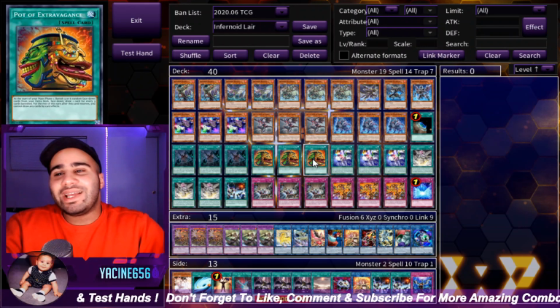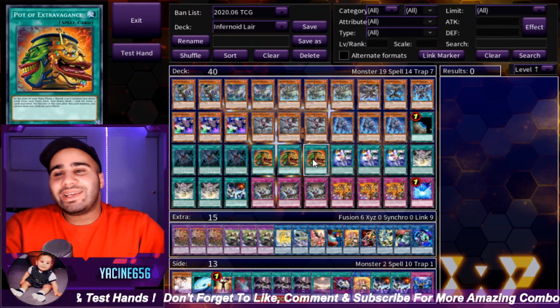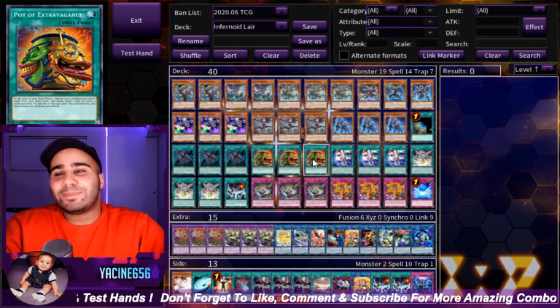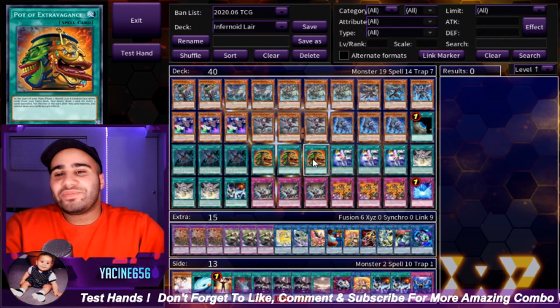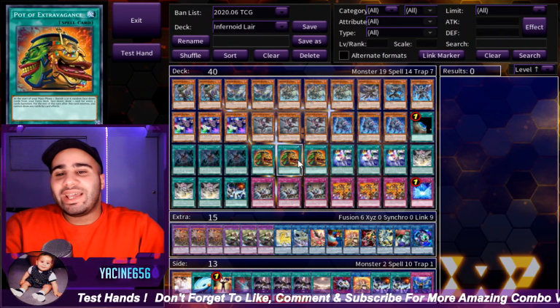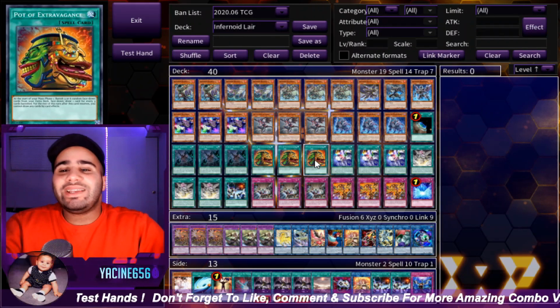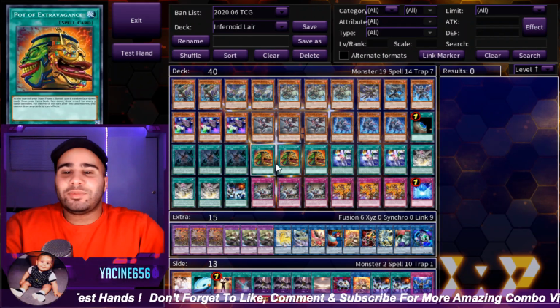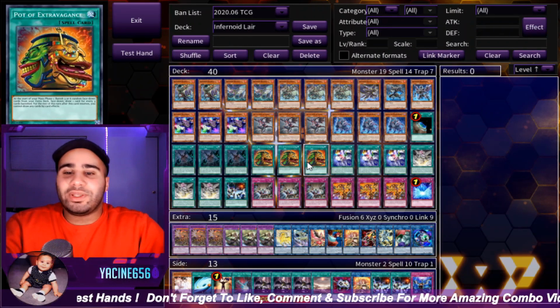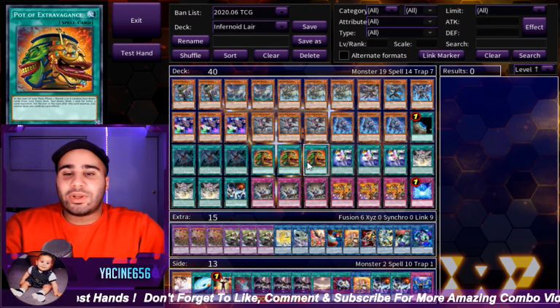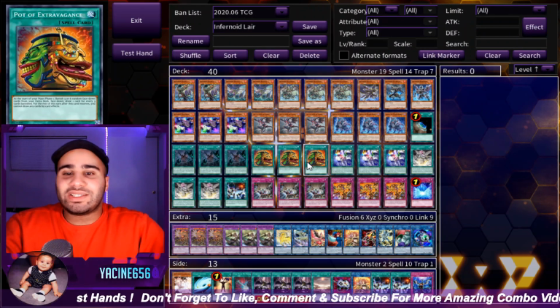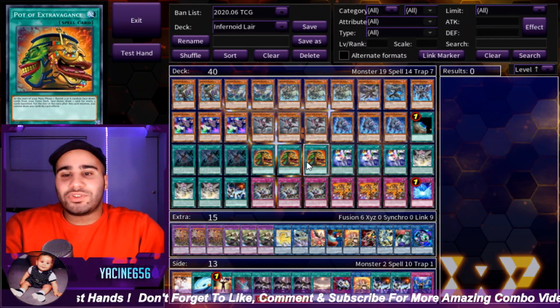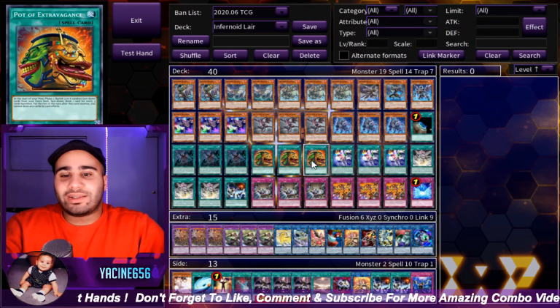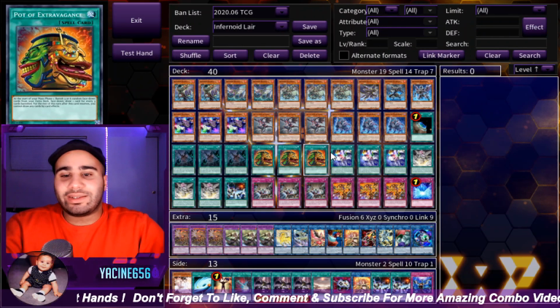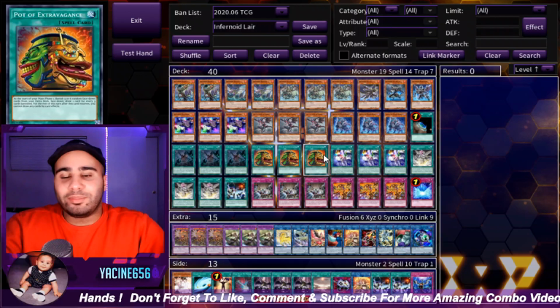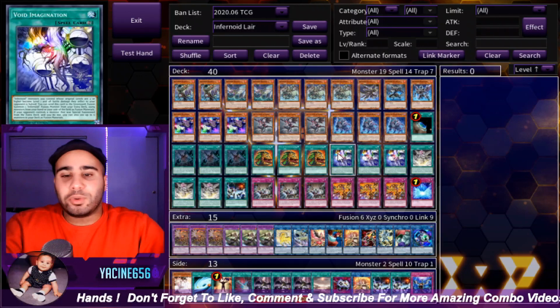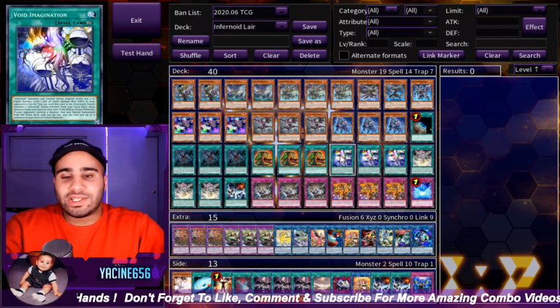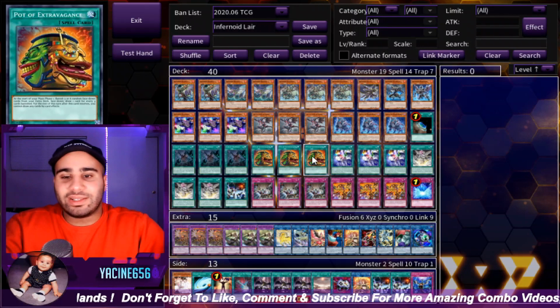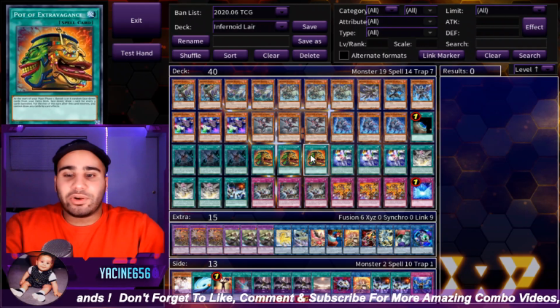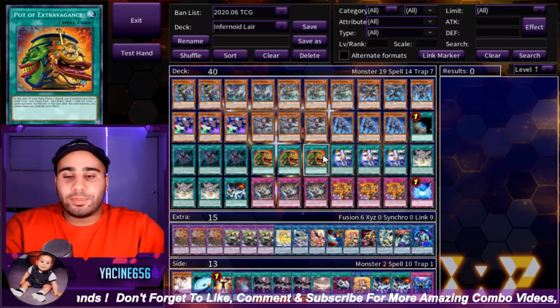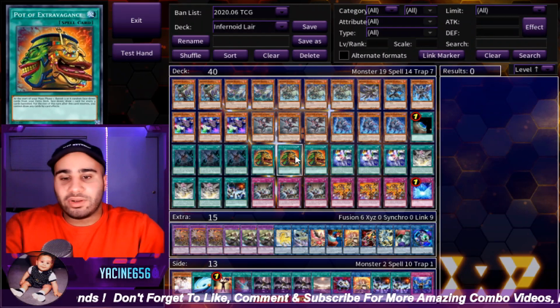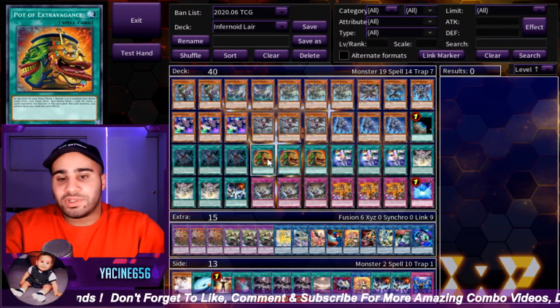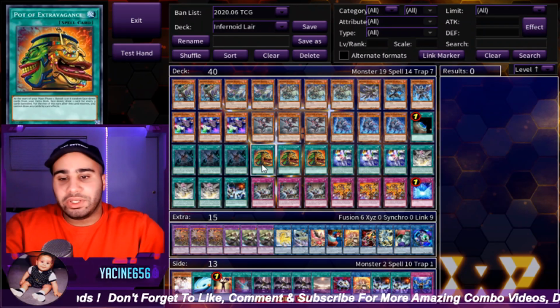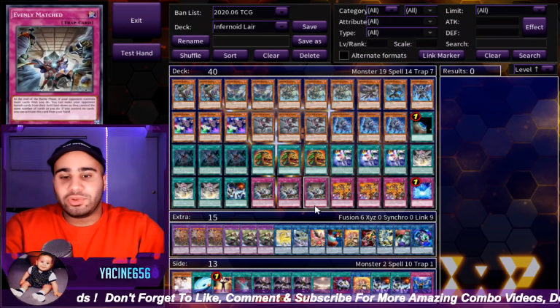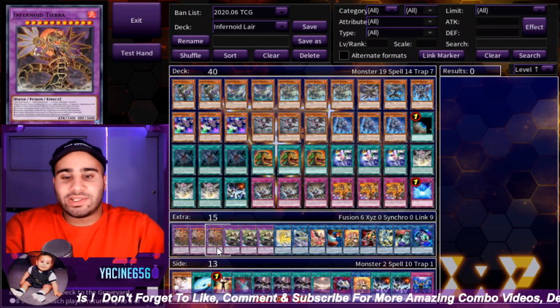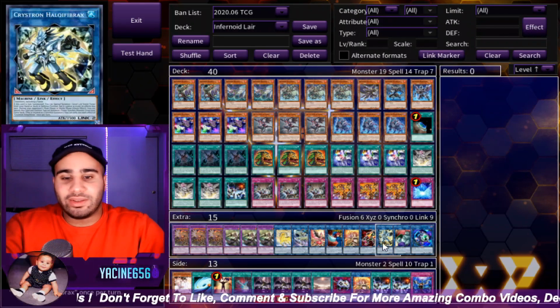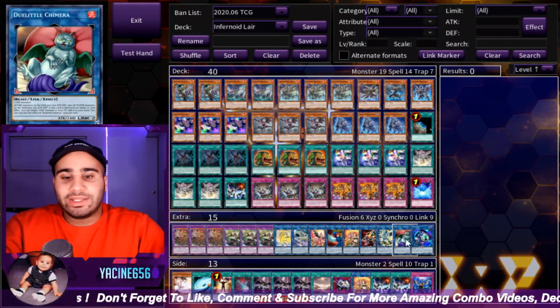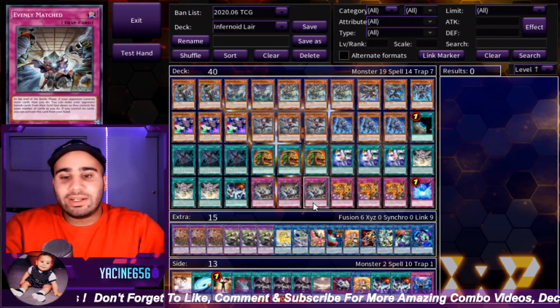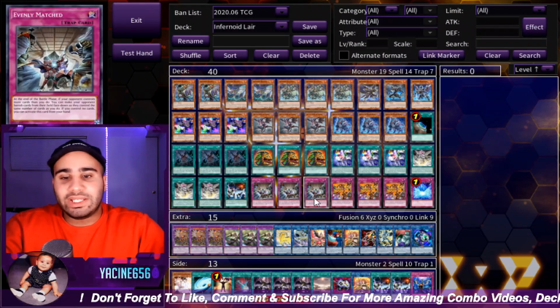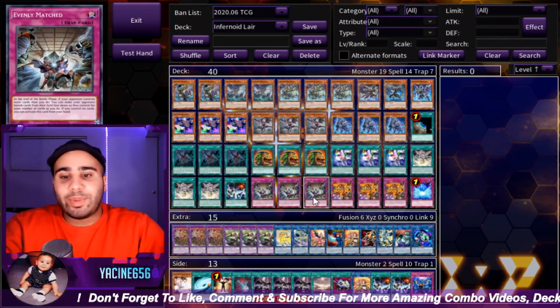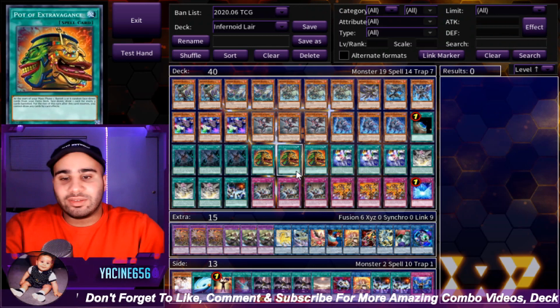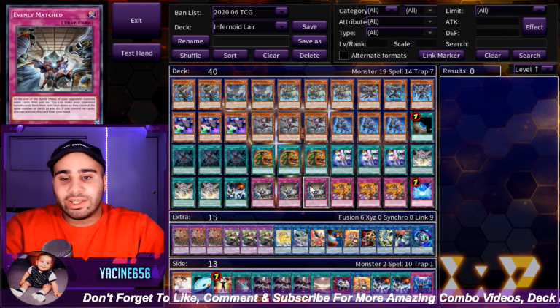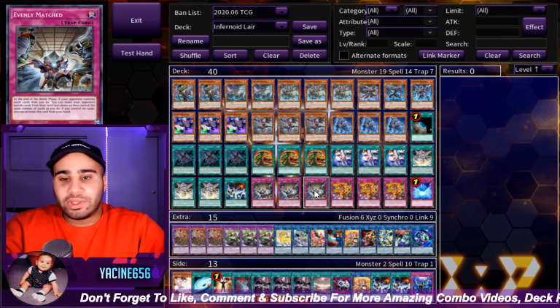Any copy of Extravagance makes your deck much more consistent — it's better than Upstart Goblin, of course, when your deck is not negatively impacted by it.